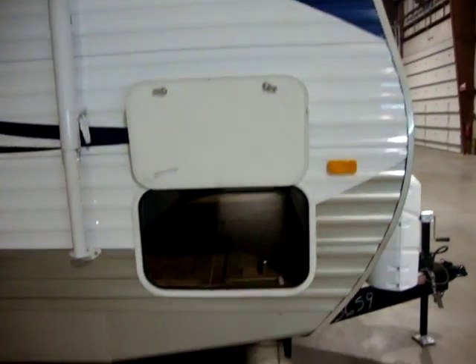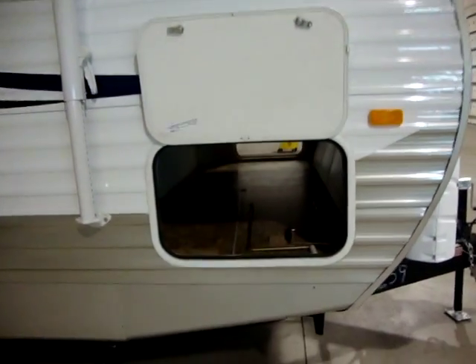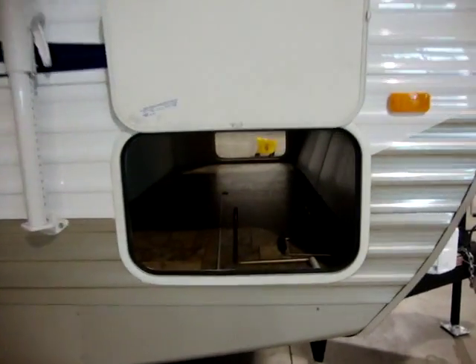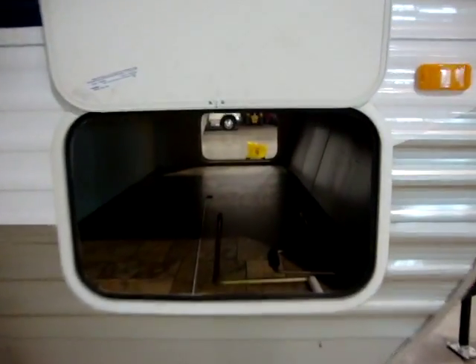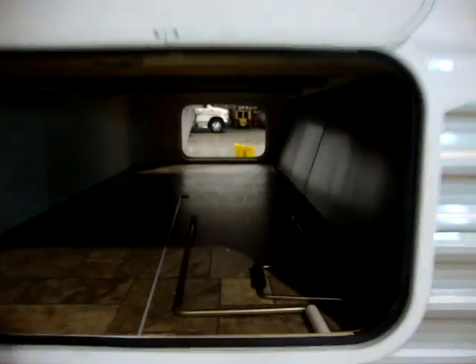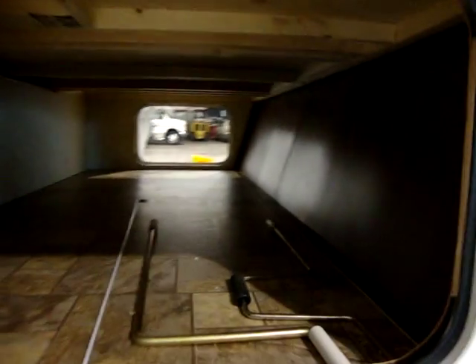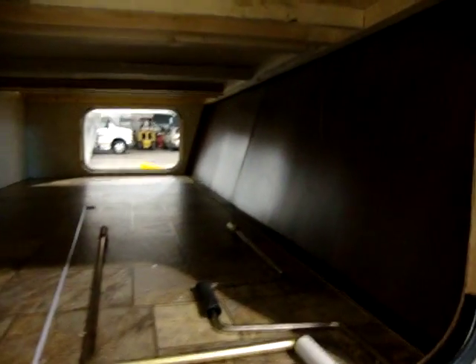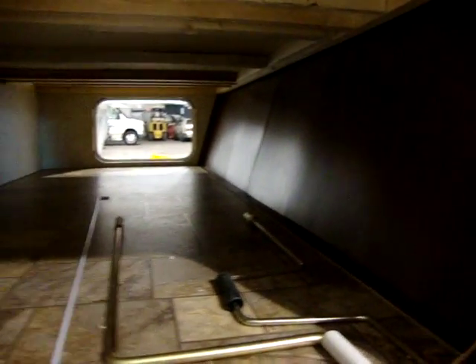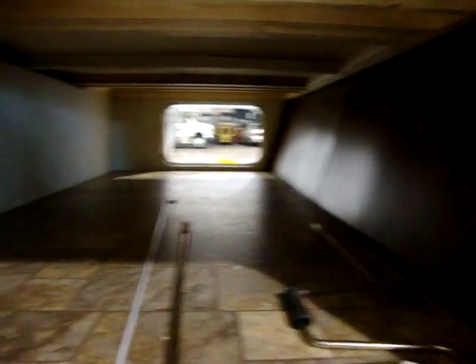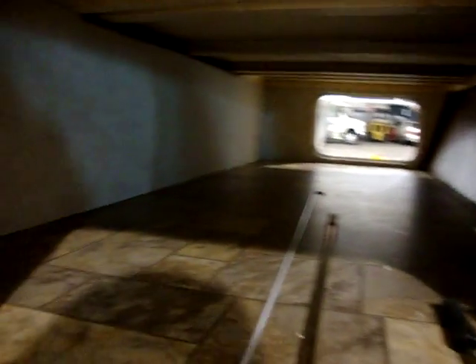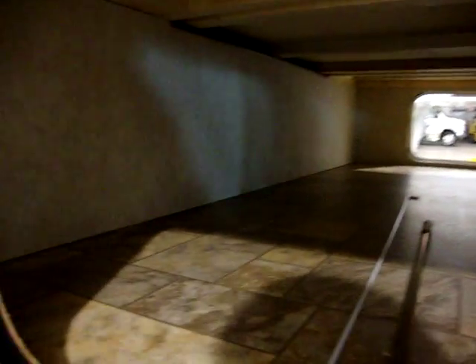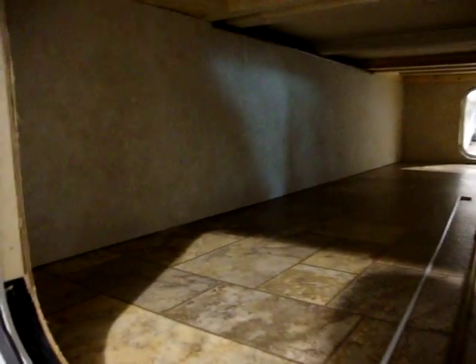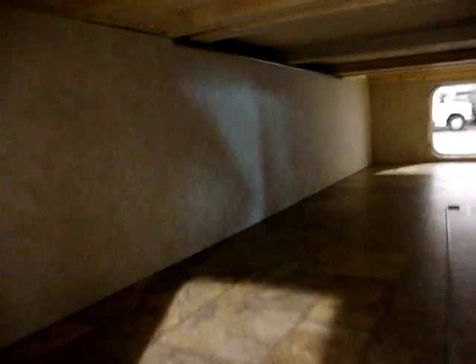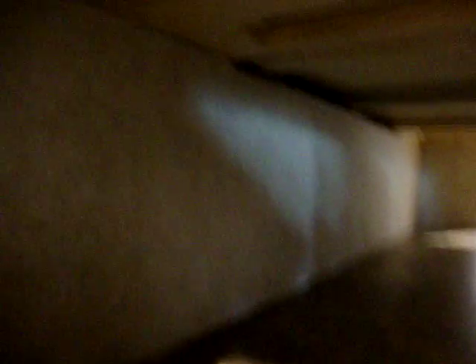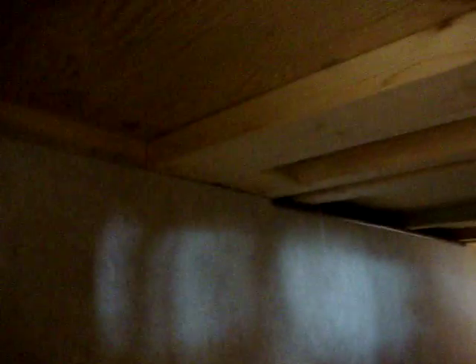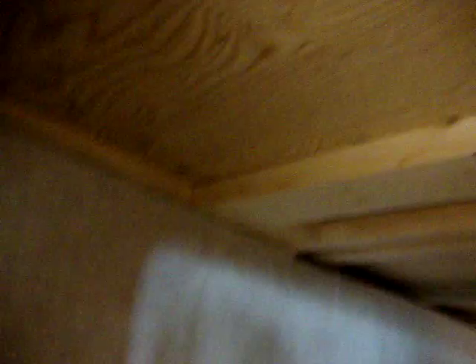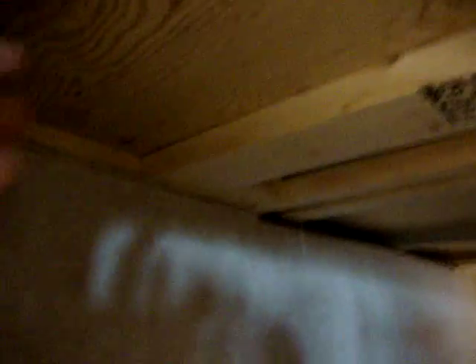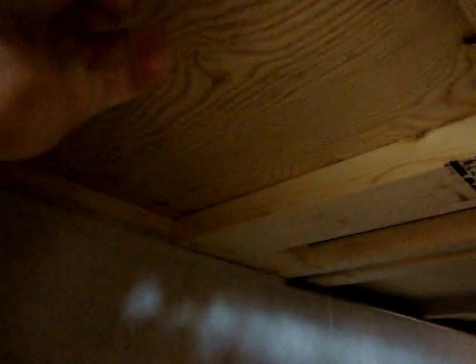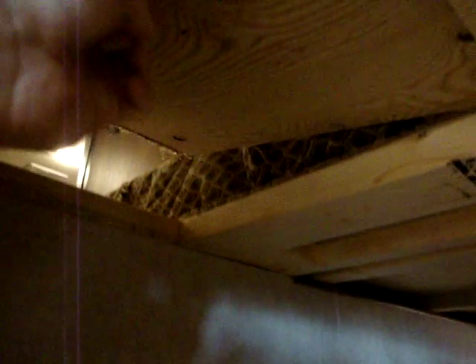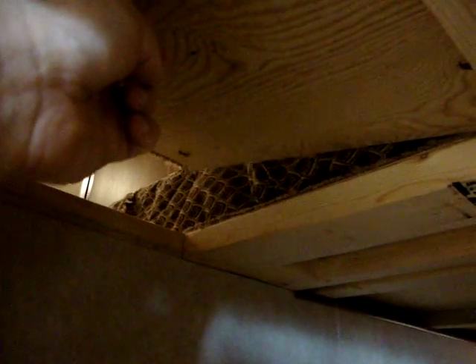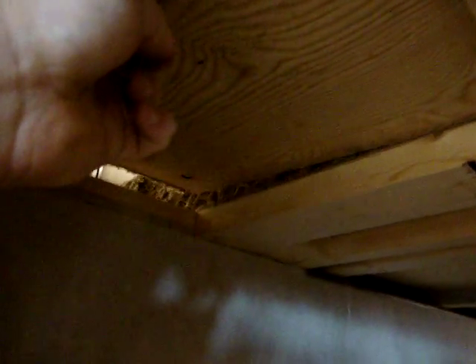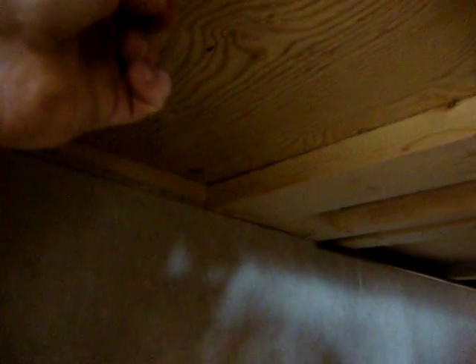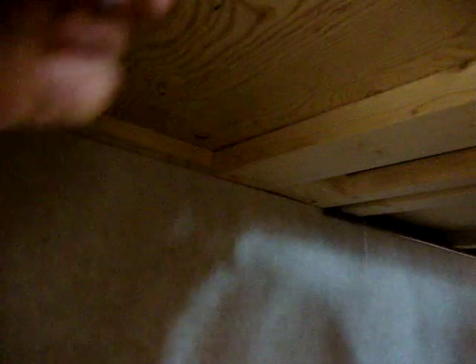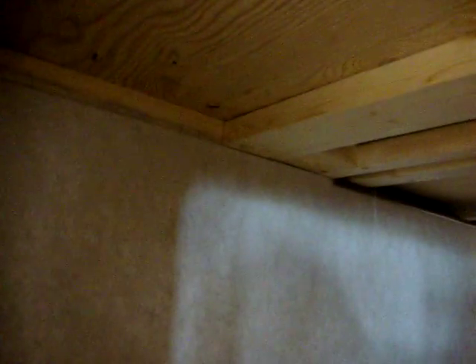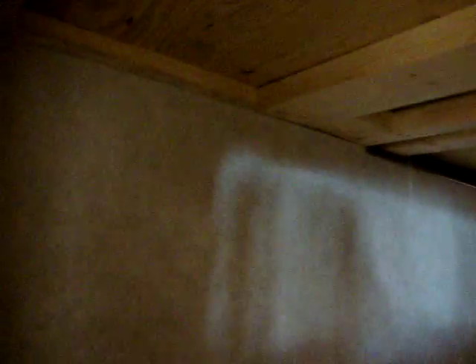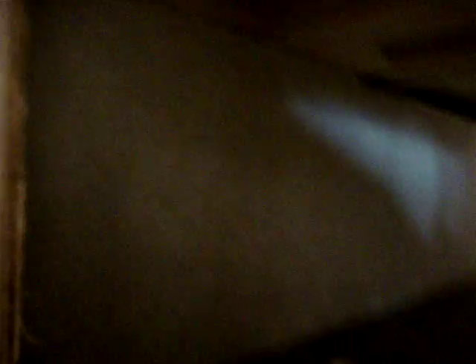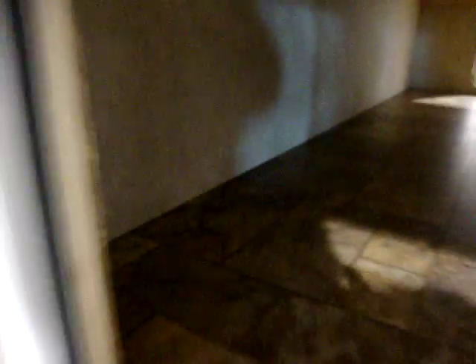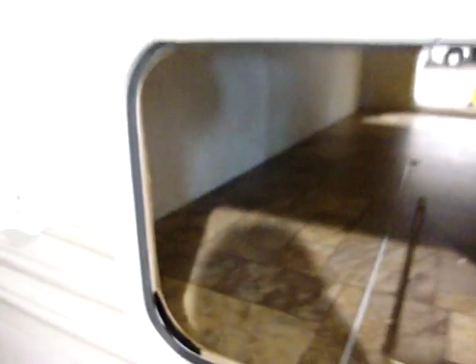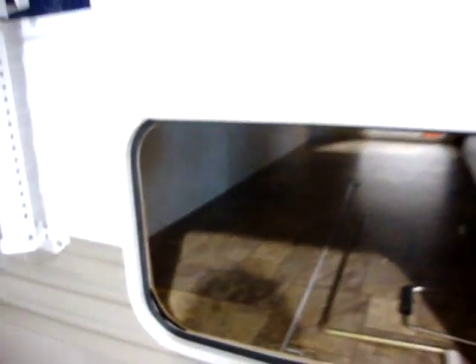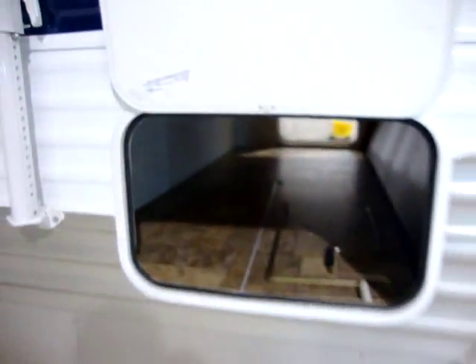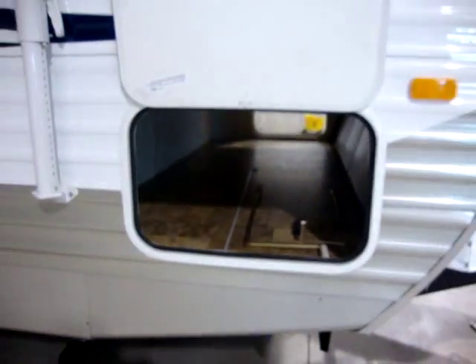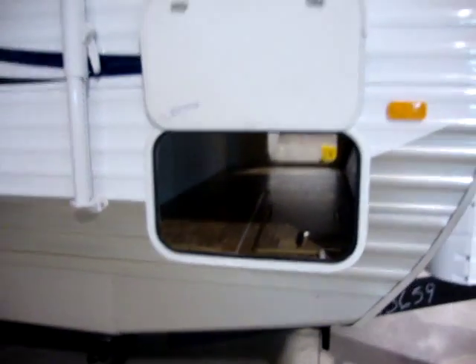You'll see a very large storage compartment across the front pass-through storage, and also there is a laundry chute from inside. You can put a laundry basket down here and throw your dirty clothes right down into the basement area.